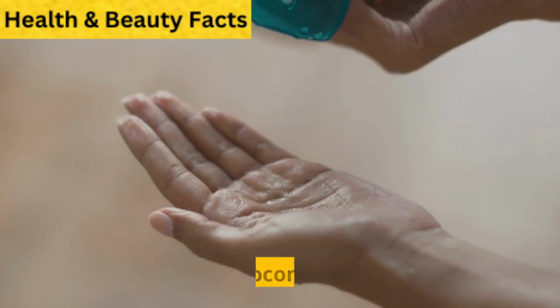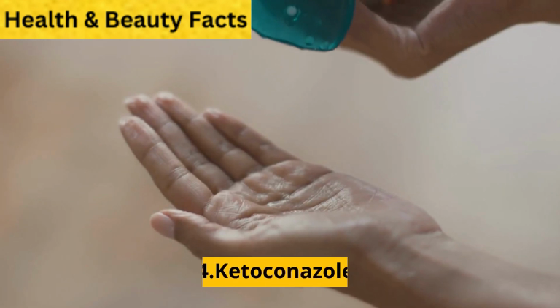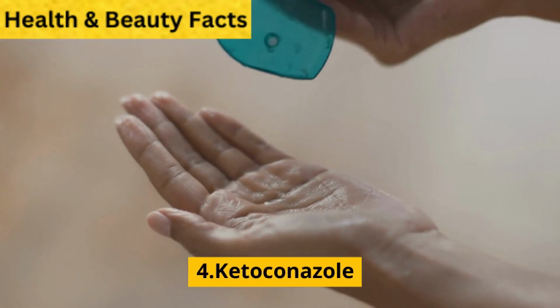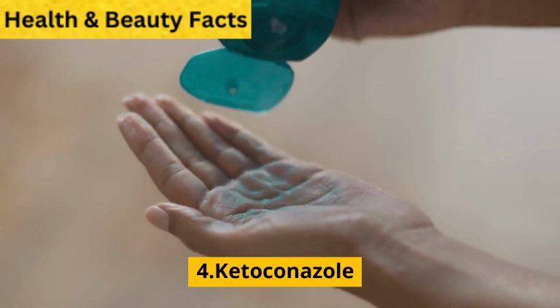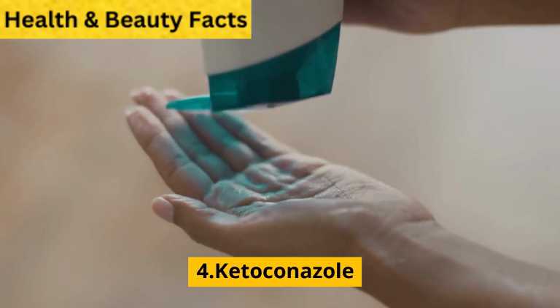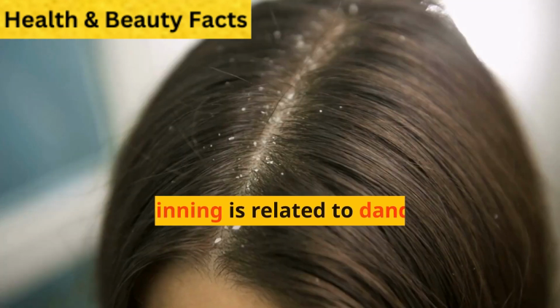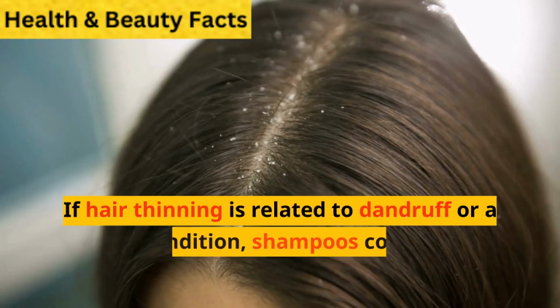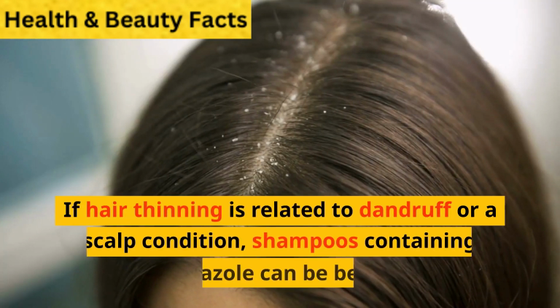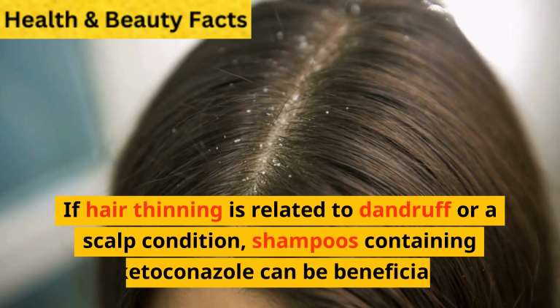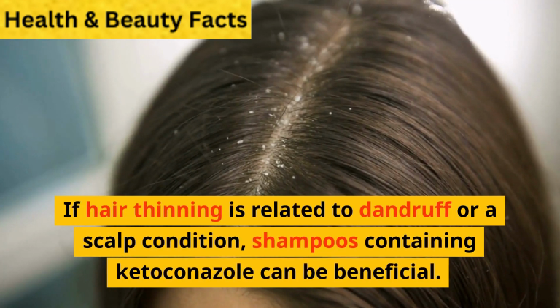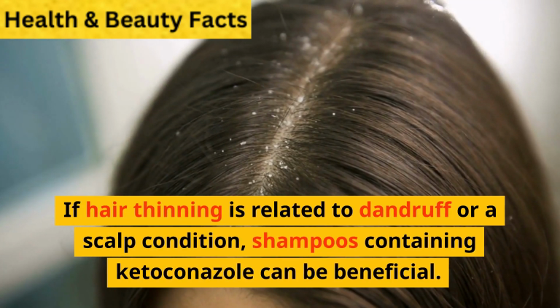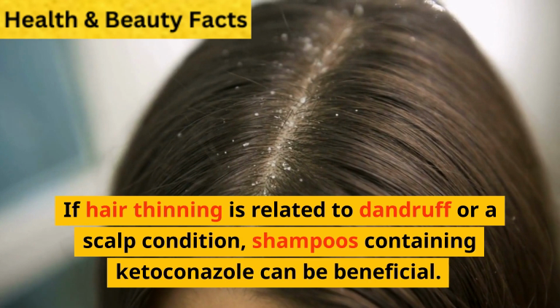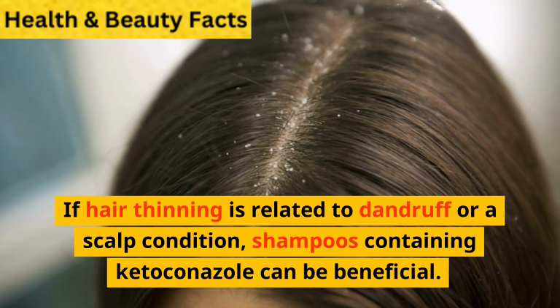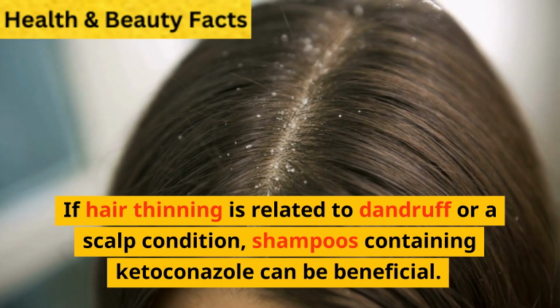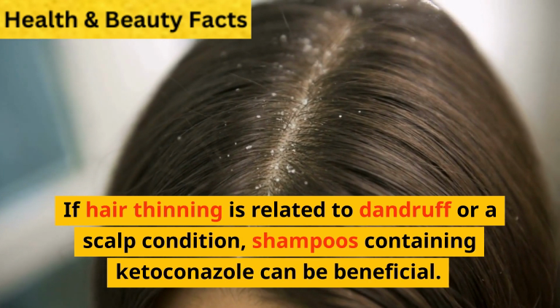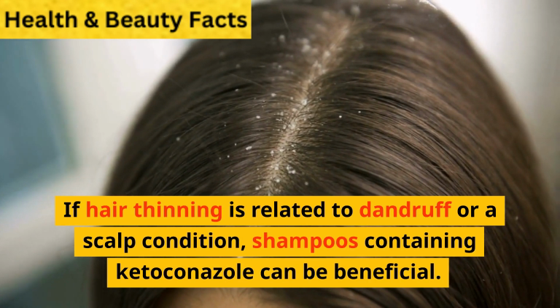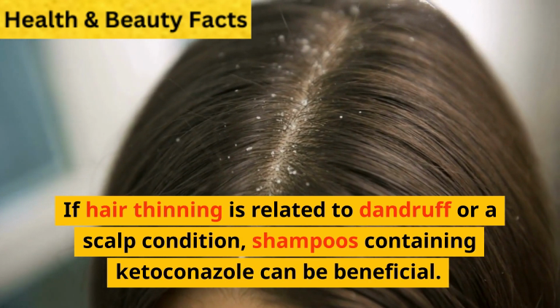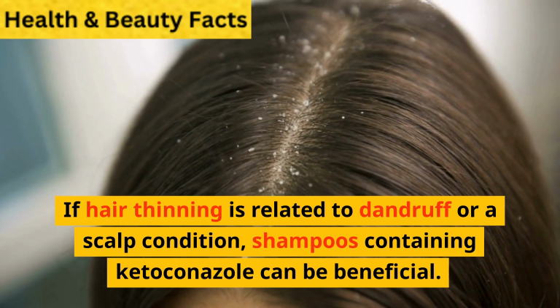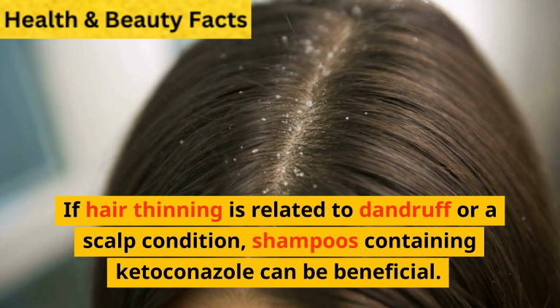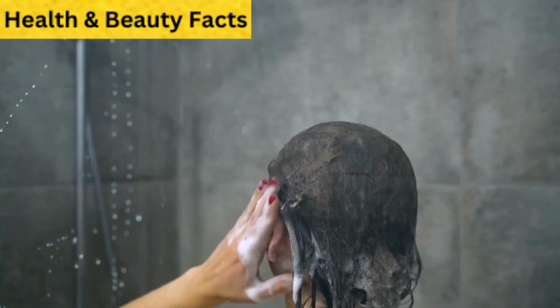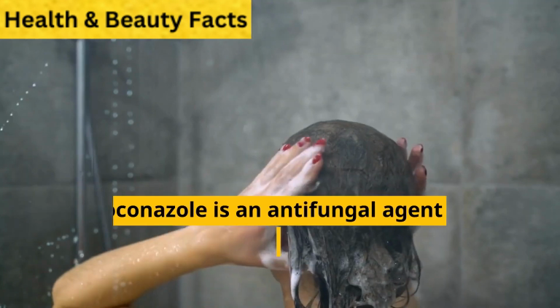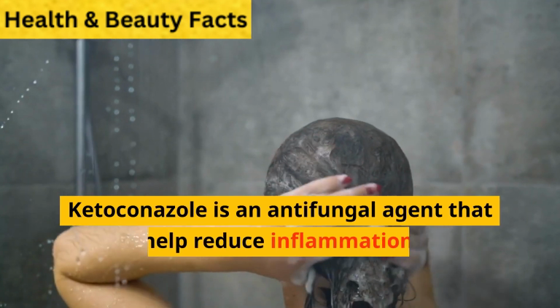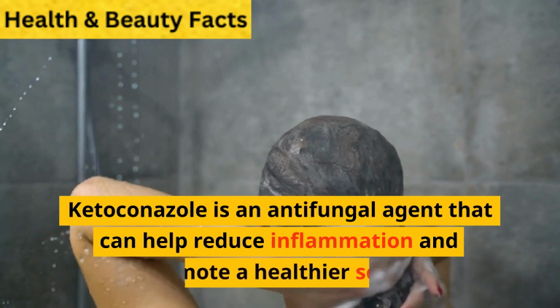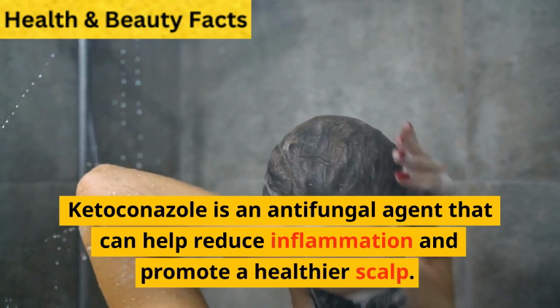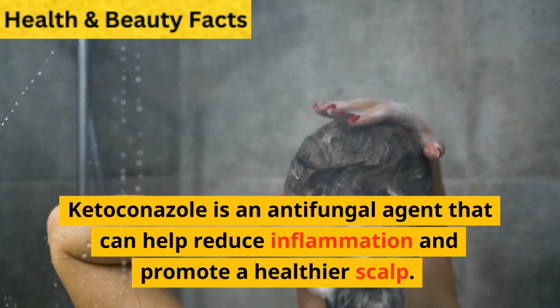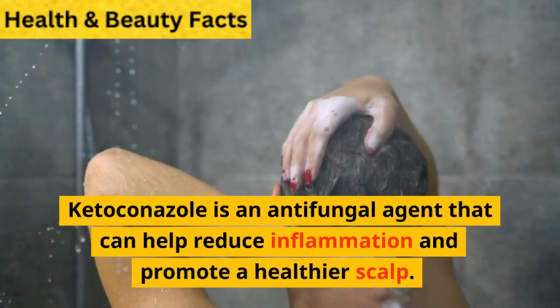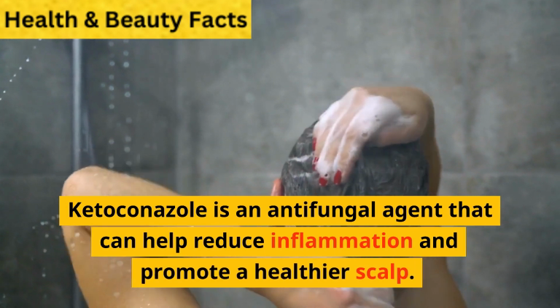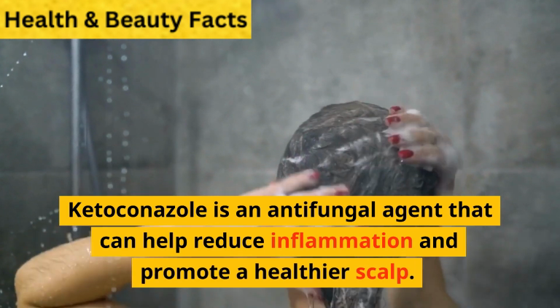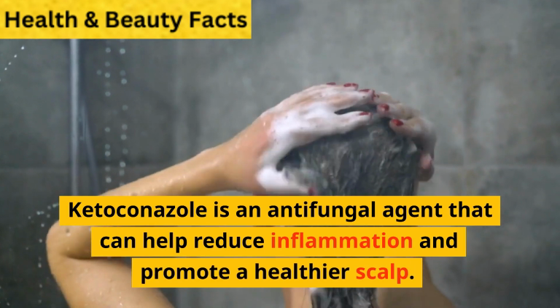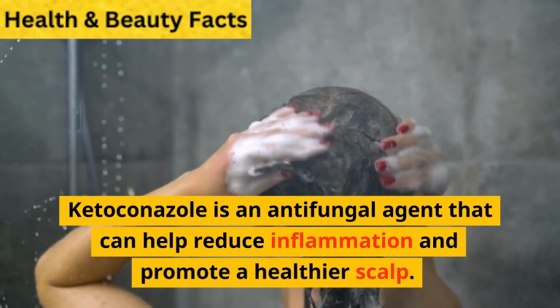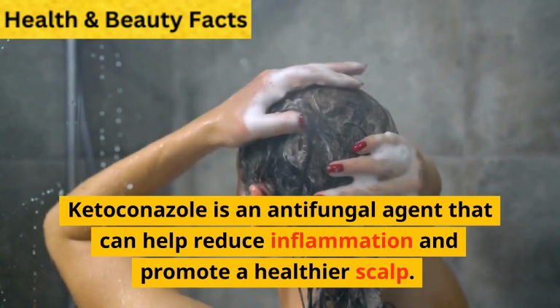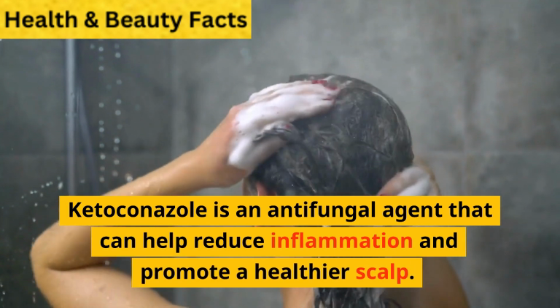4. Ketoconazole. If hair thinning is related to dandruff or a scalp condition, shampoos containing ketoconazole can be beneficial. Ketoconazole is an antifungal agent that can help reduce inflammation and promote a healthier scalp.